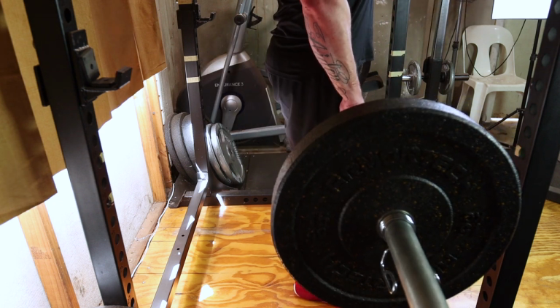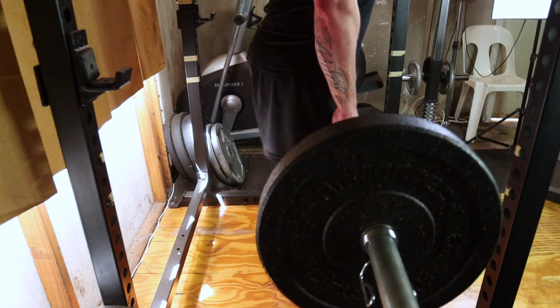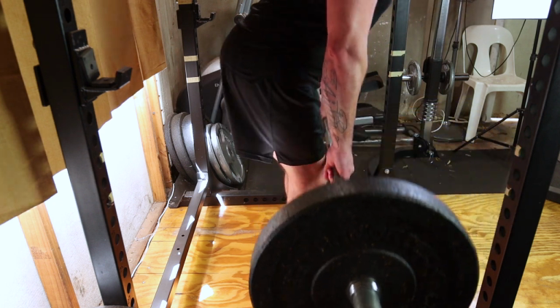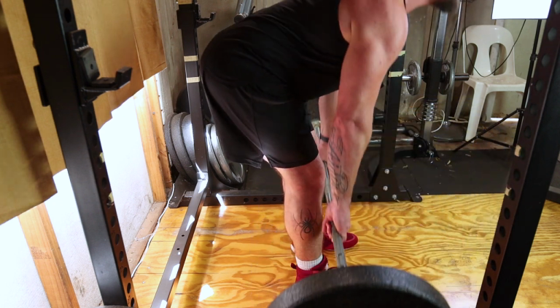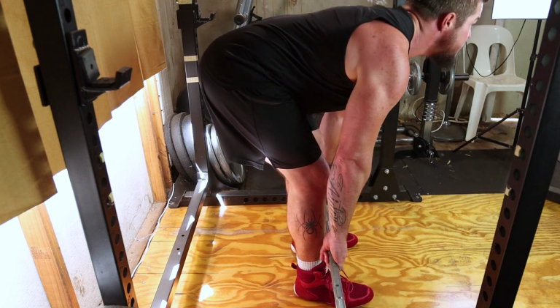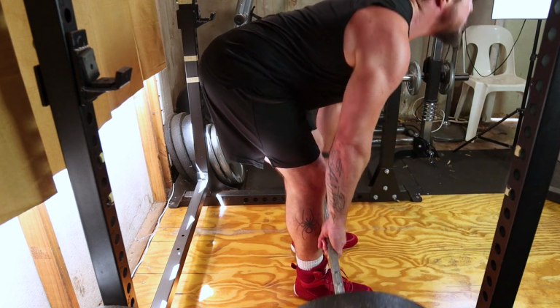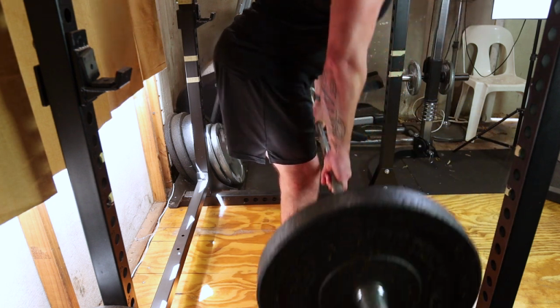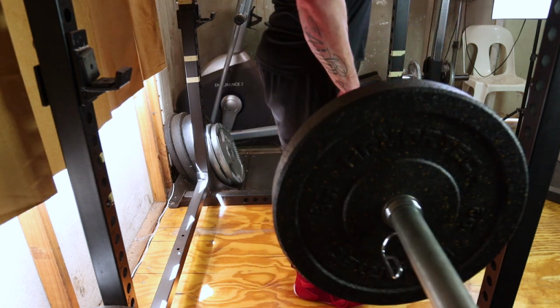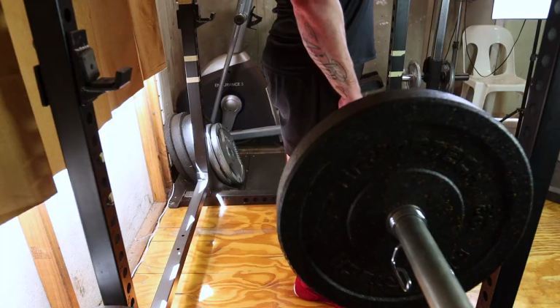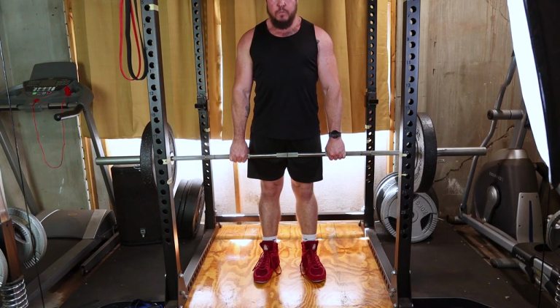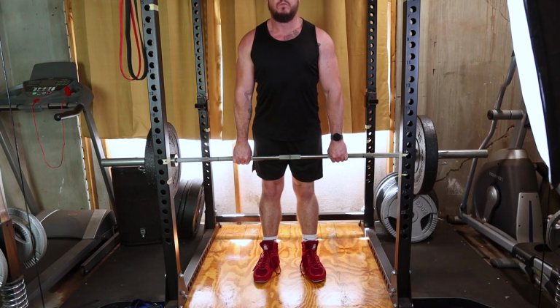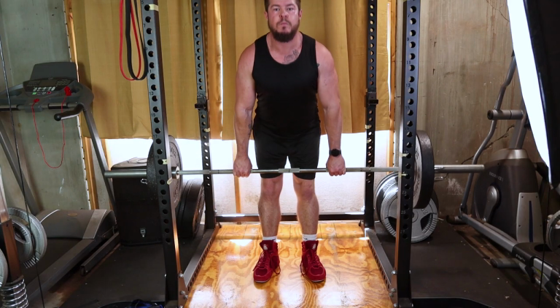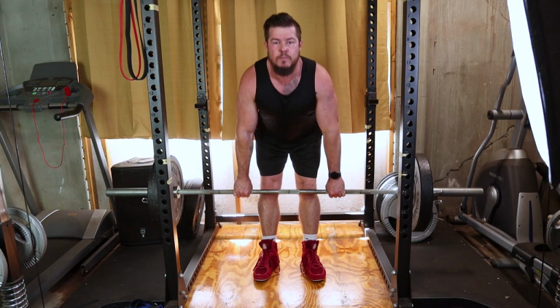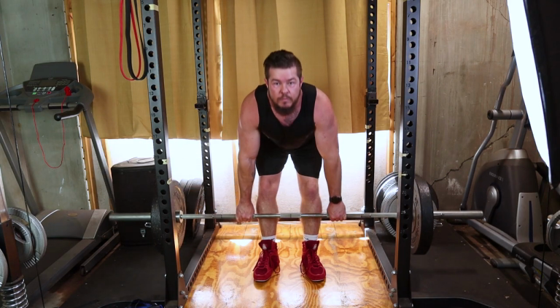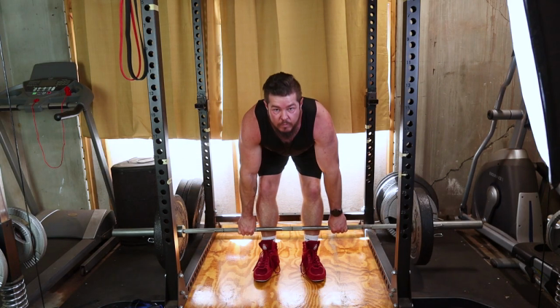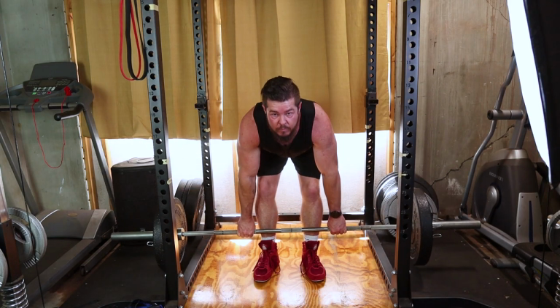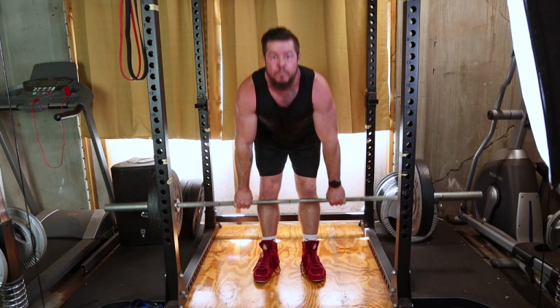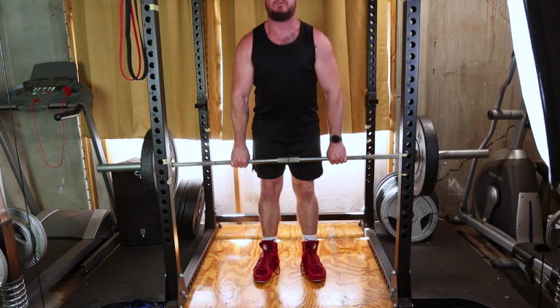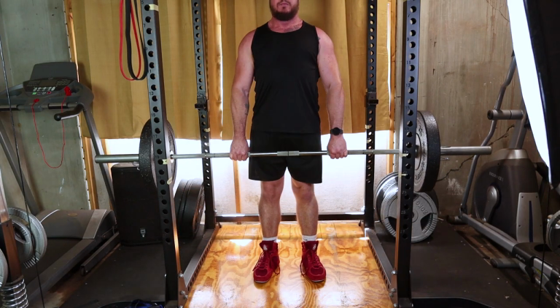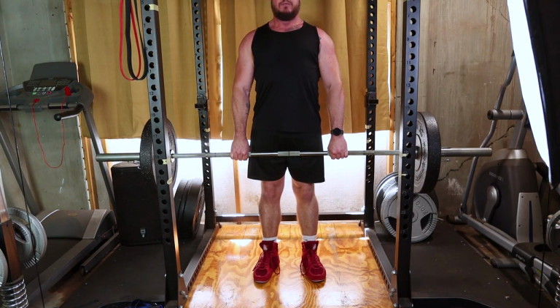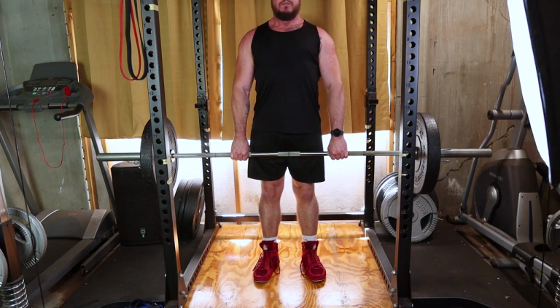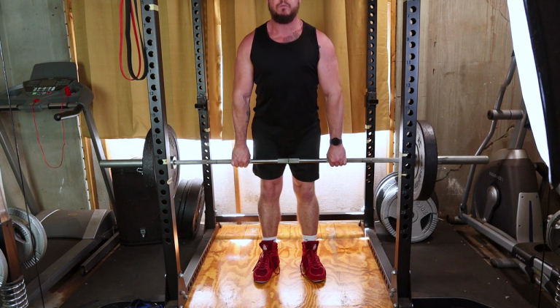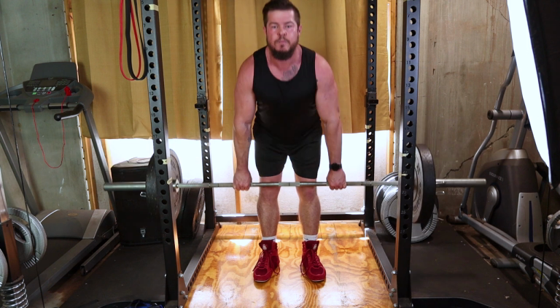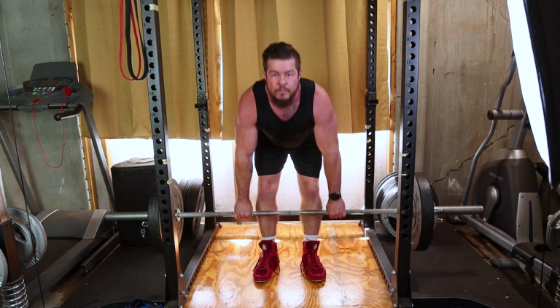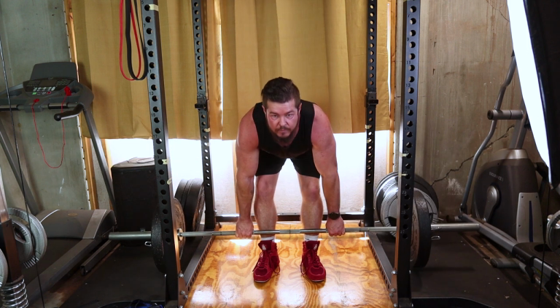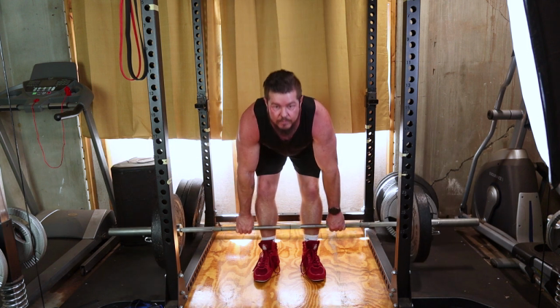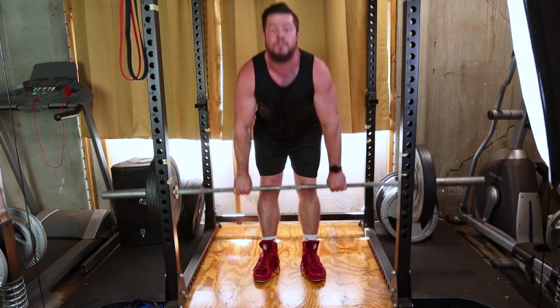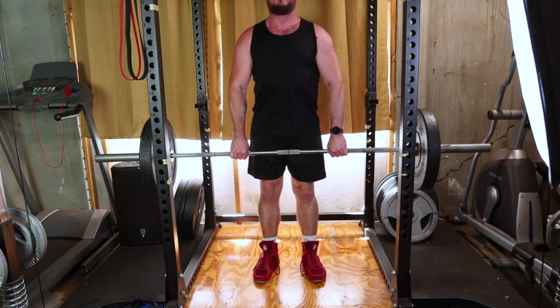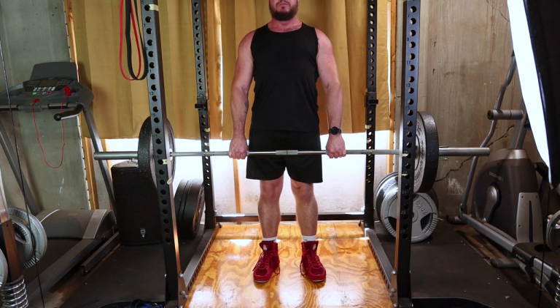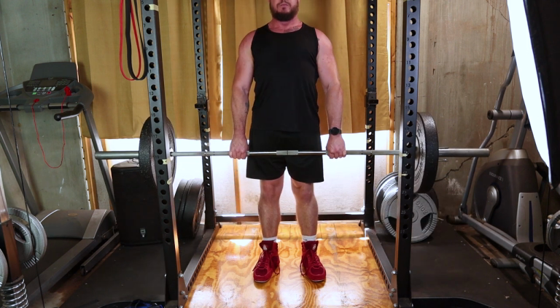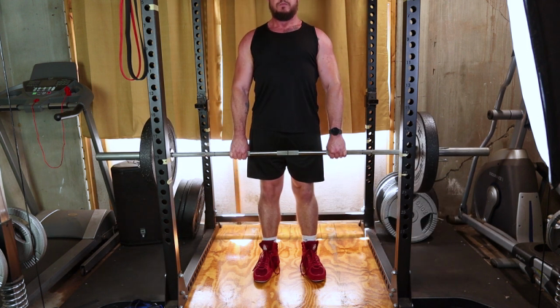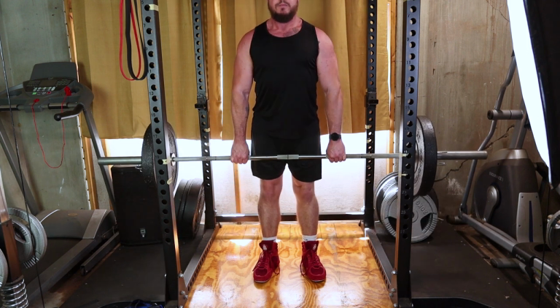As you lower the bar, ensure it stays close to your legs. Feel the stretch in your hamstrings and go as low as your flexibility allows while maintaining a neutral spine. Keep the barbell in contact with your thighs throughout.